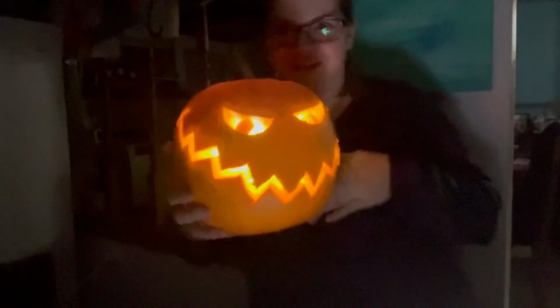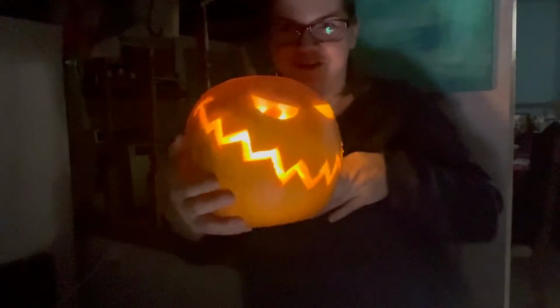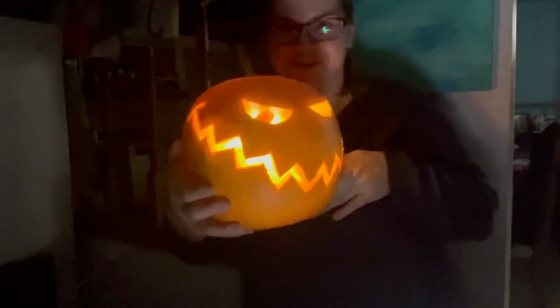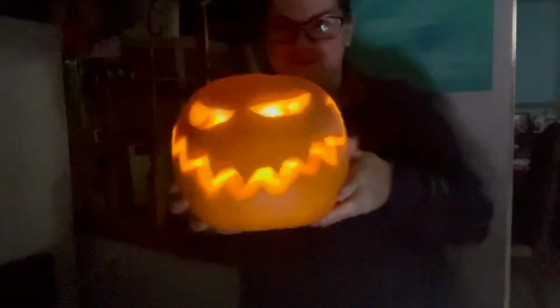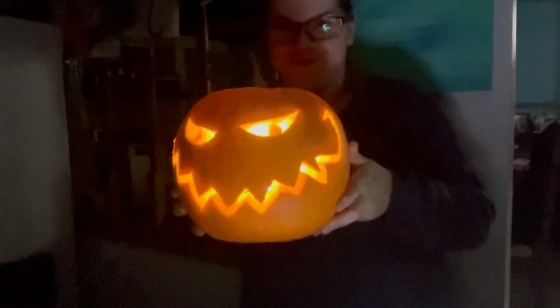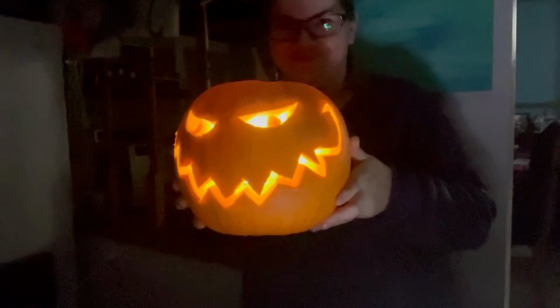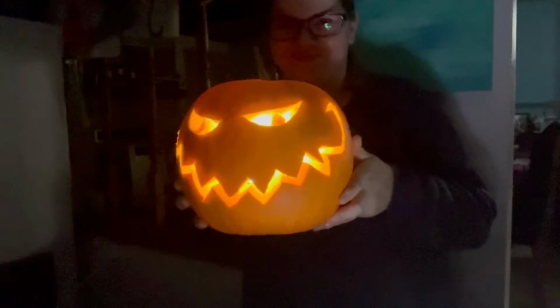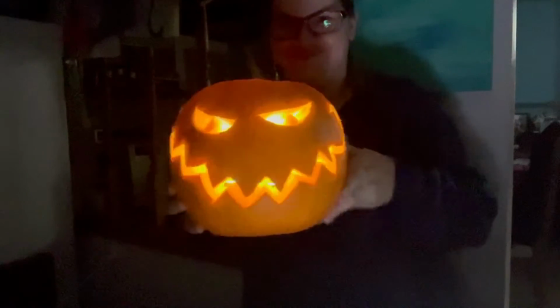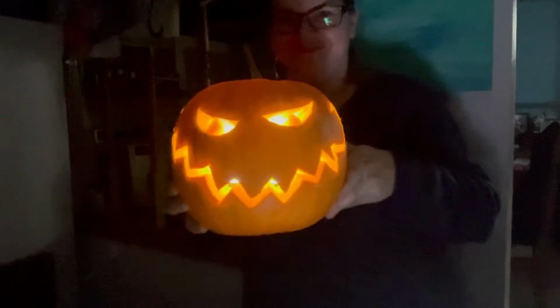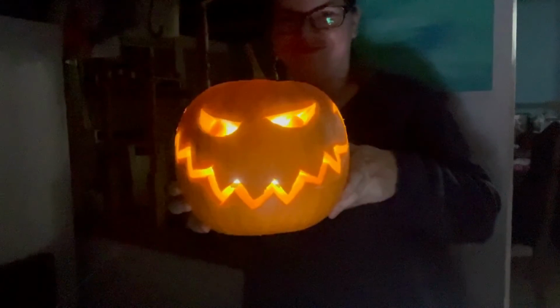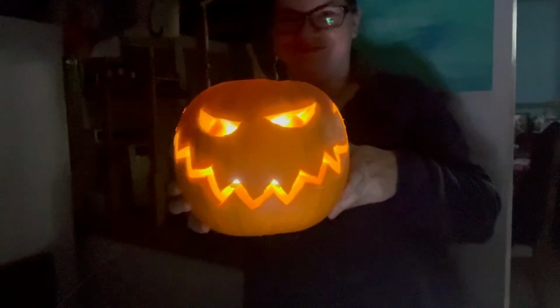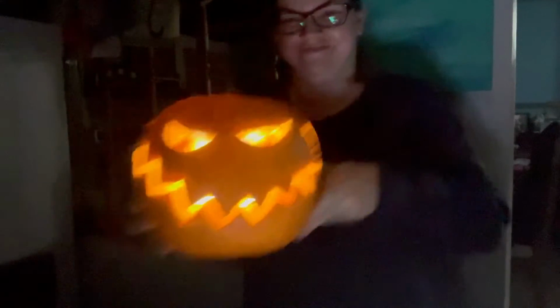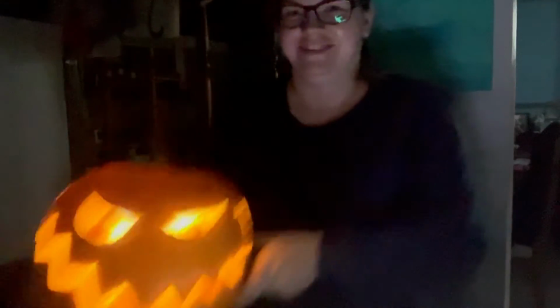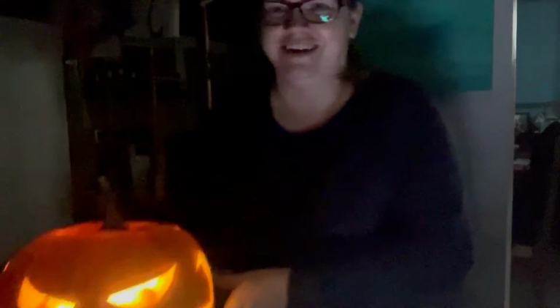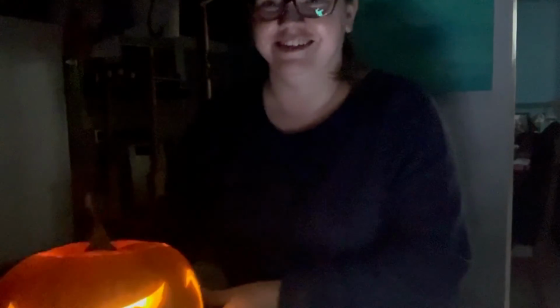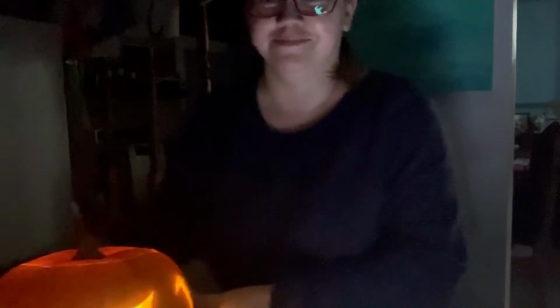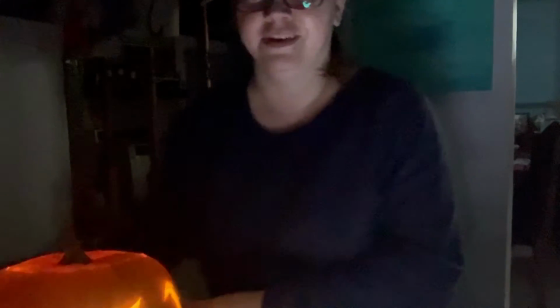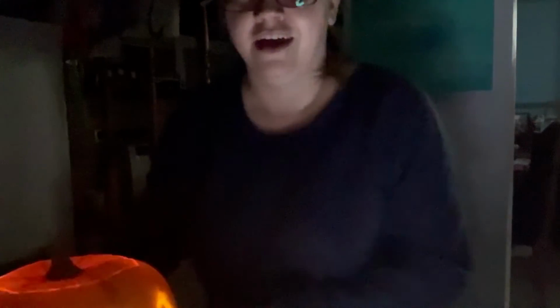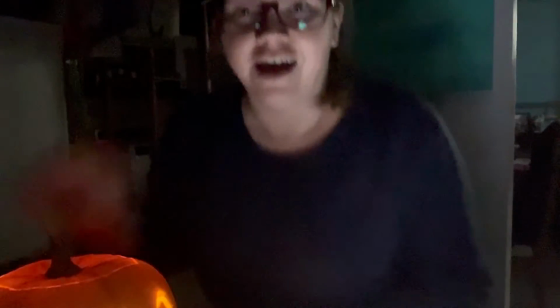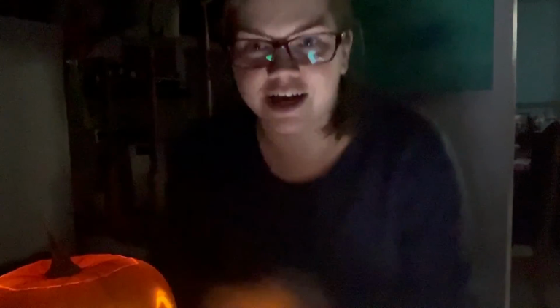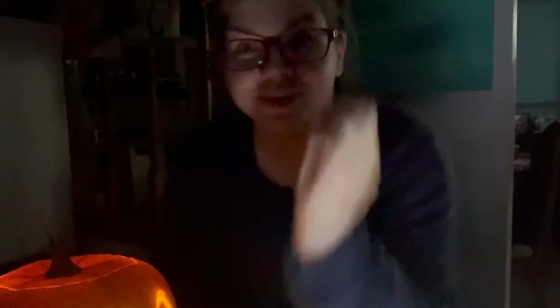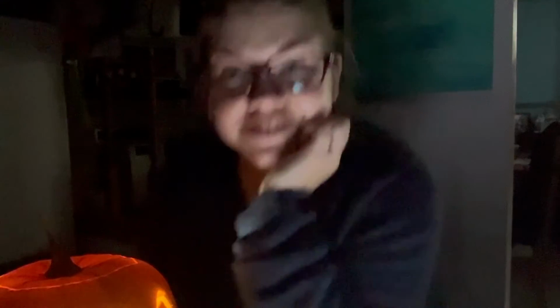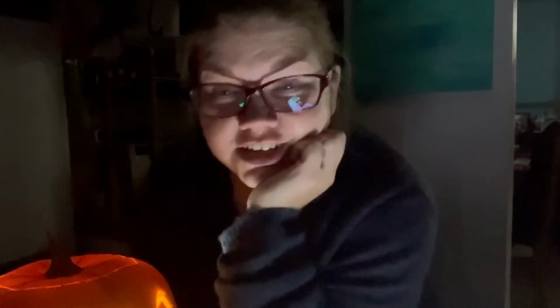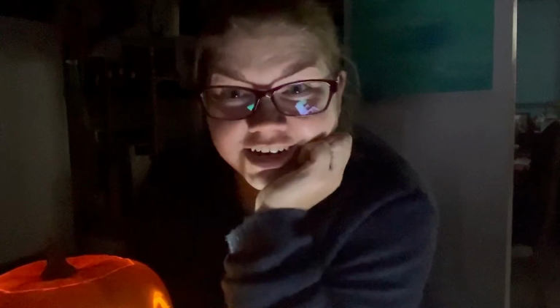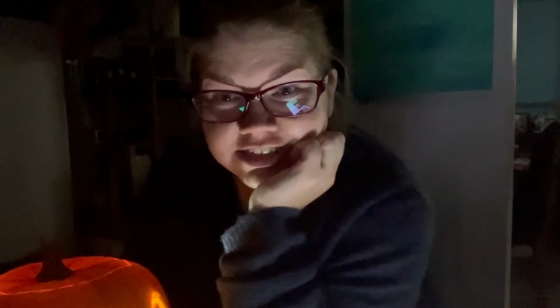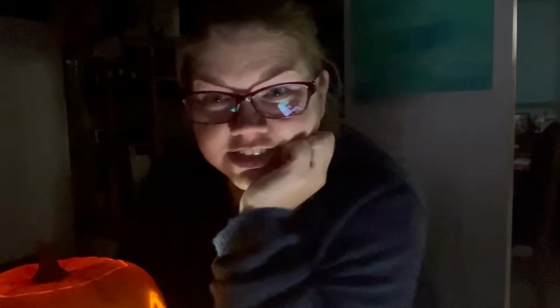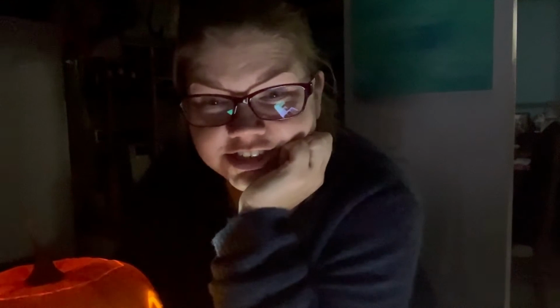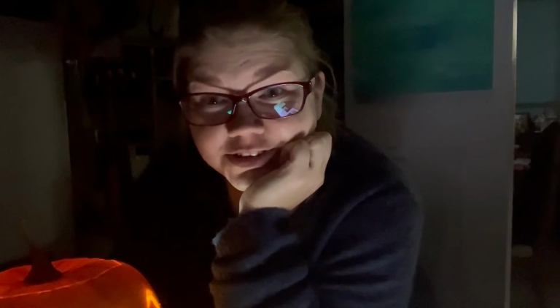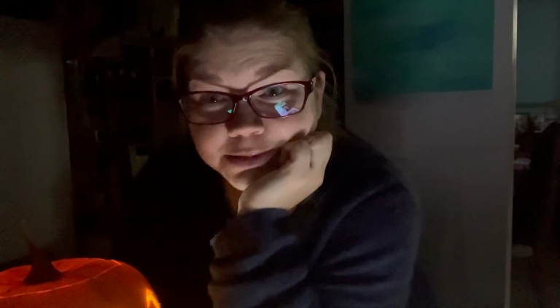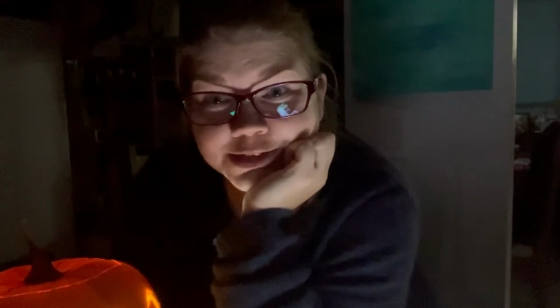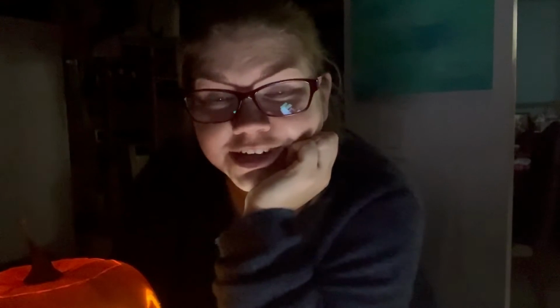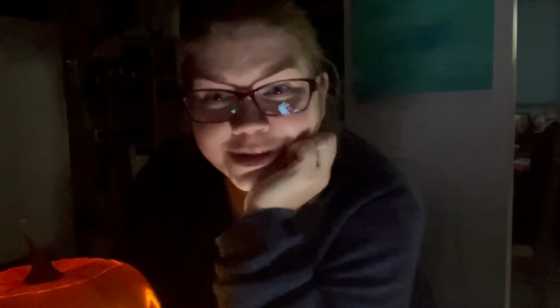Very creepy! I would love to see all your guys' creations too. Let's post them in the comments.